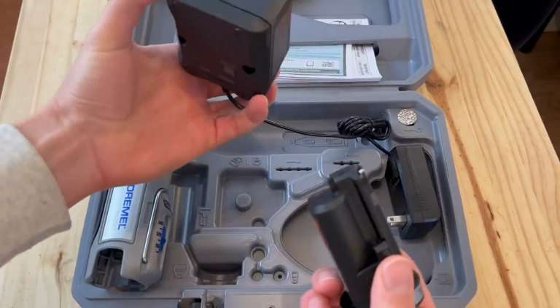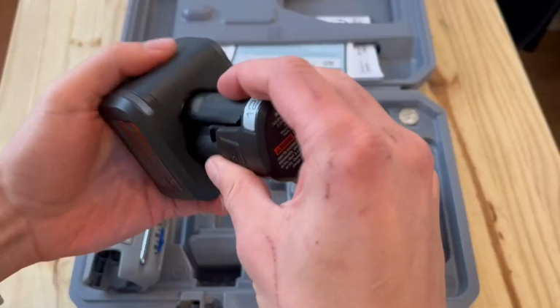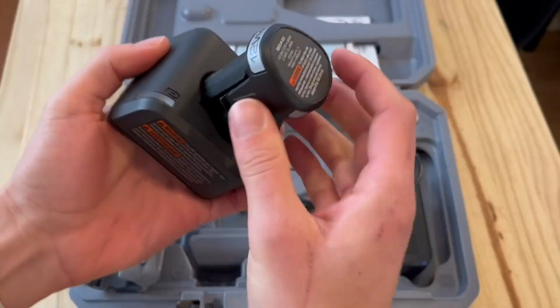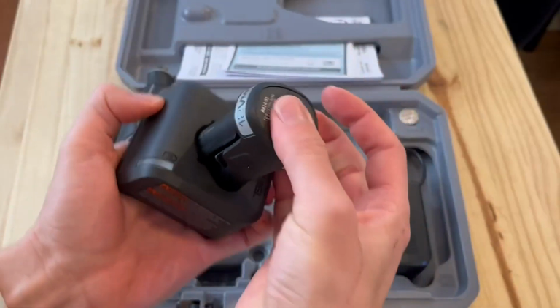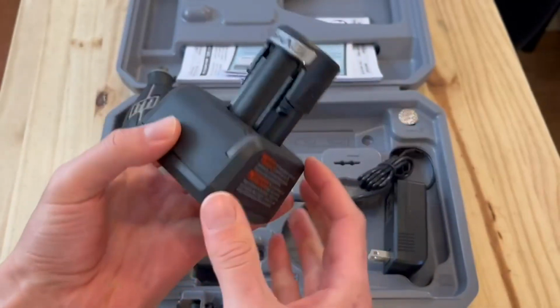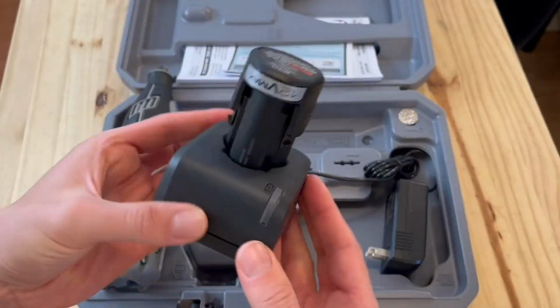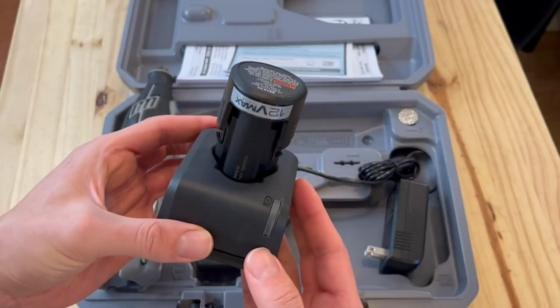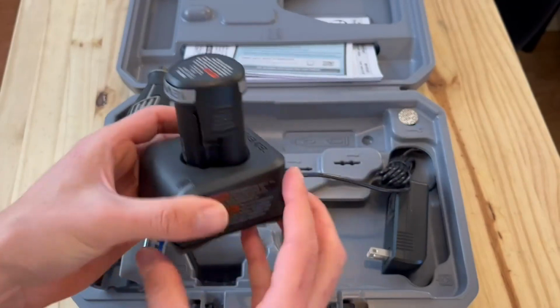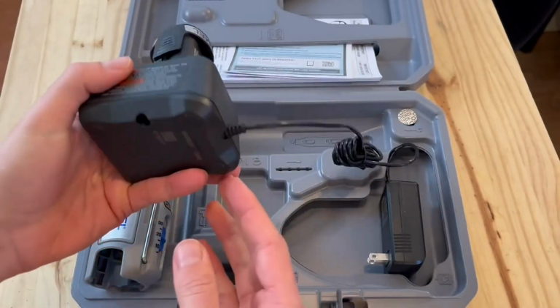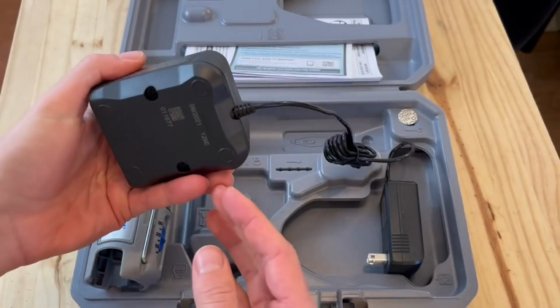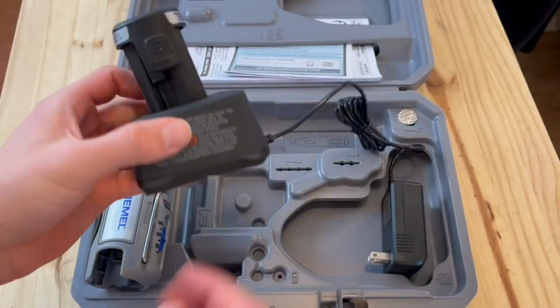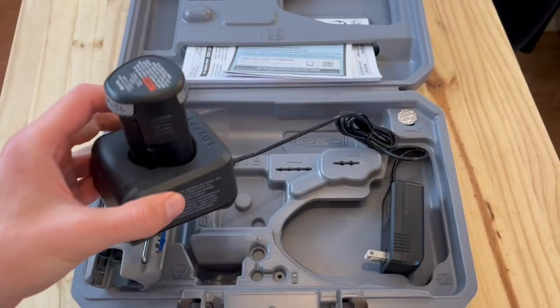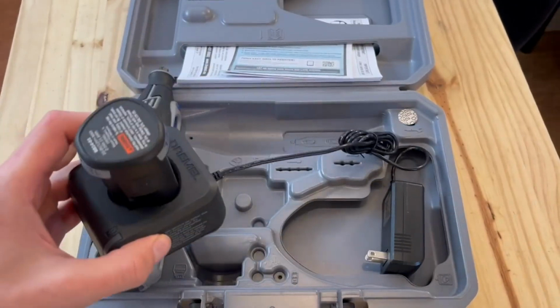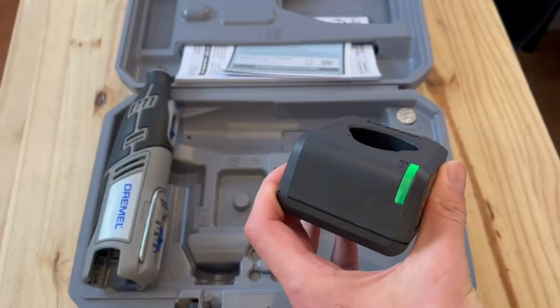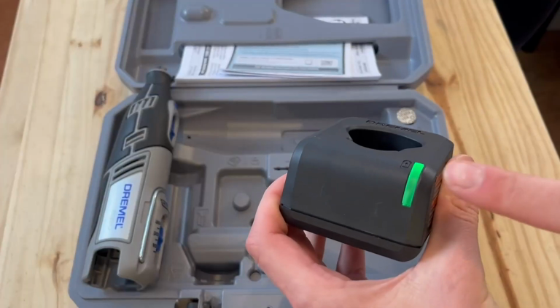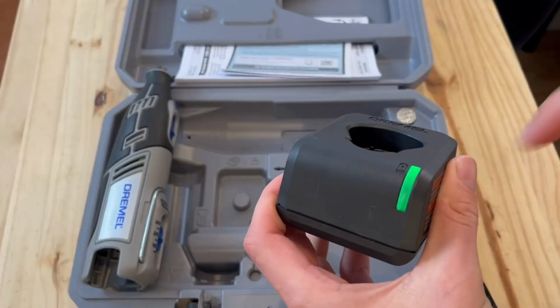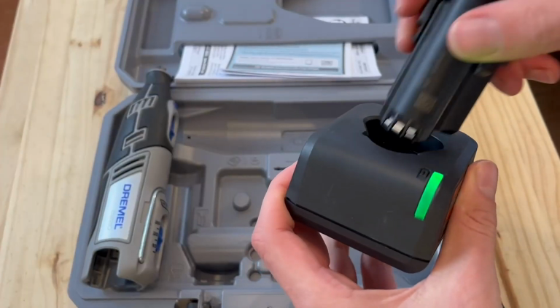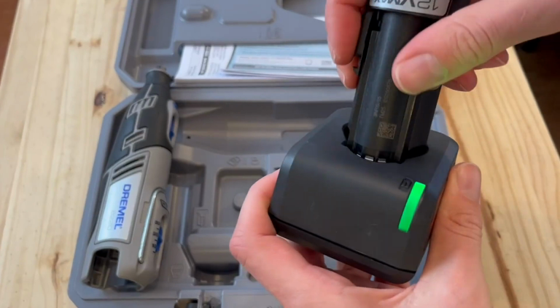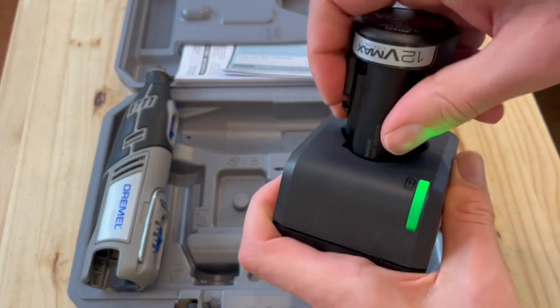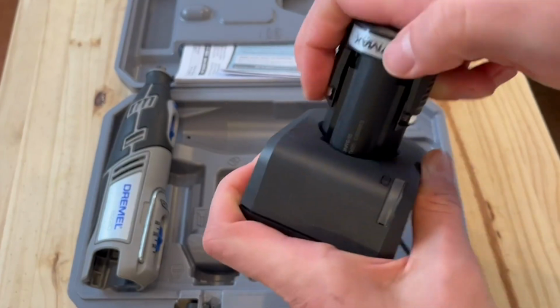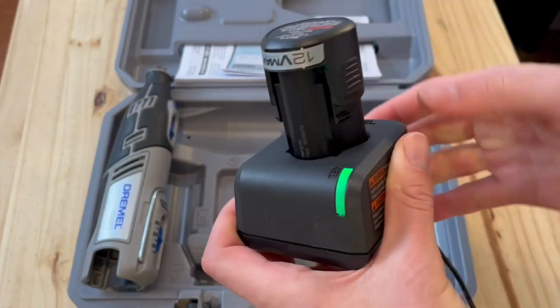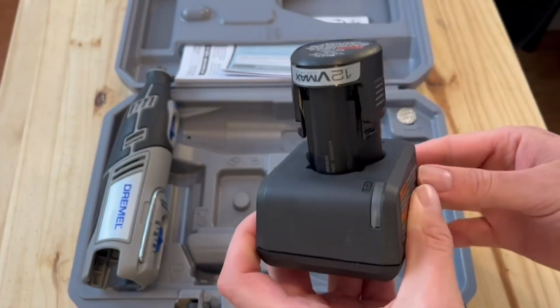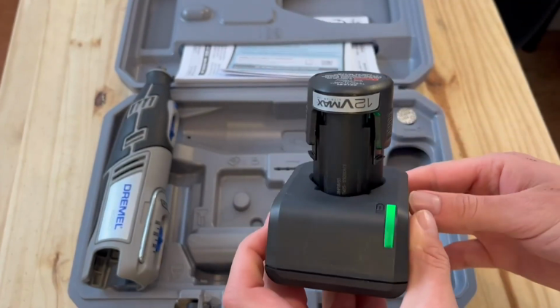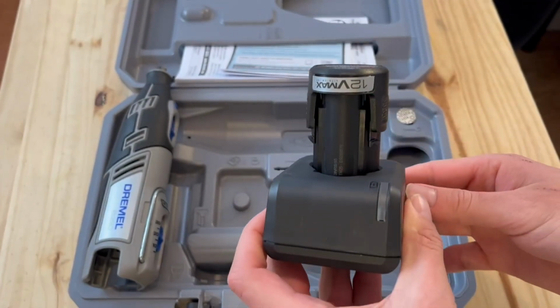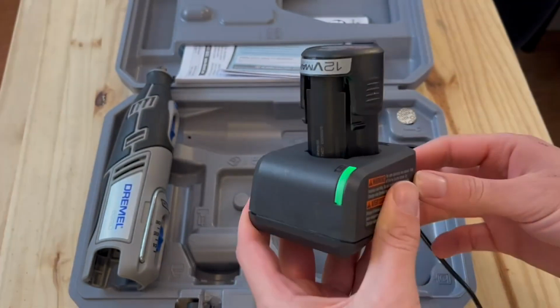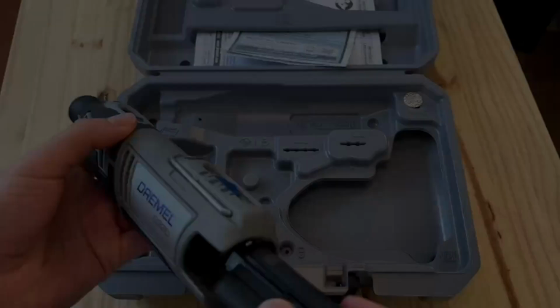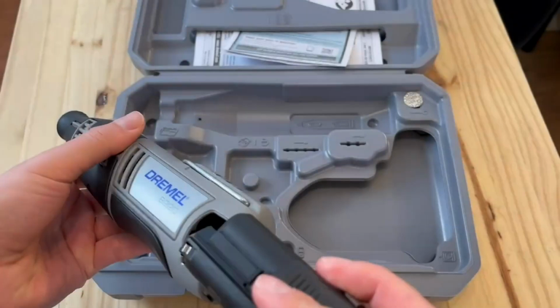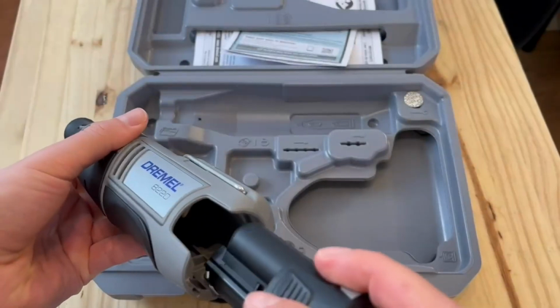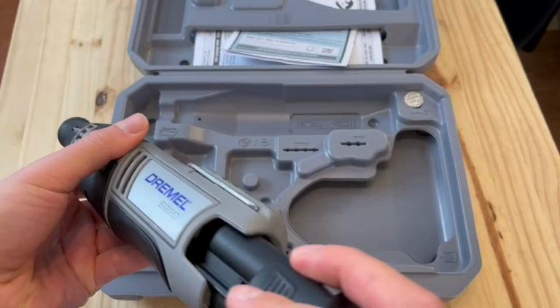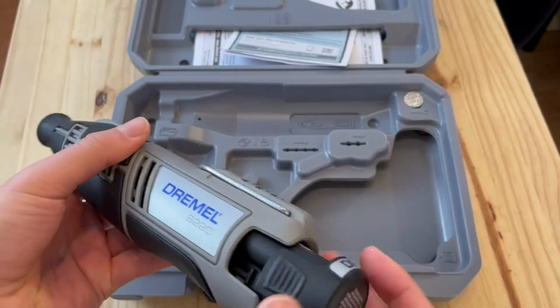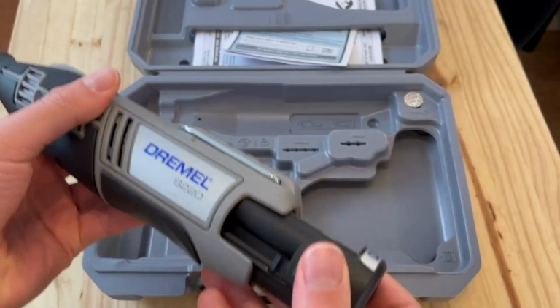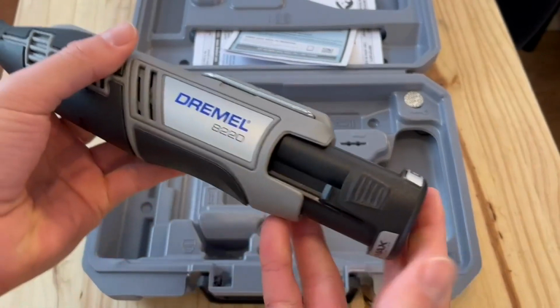The battery life is wonderful. You can see that it comes with a charger and a battery, with a very quick charger that has a green indicator light that will stop flashing once it's fully charged. You put it back in and you're ready to go — it's pretty simple.